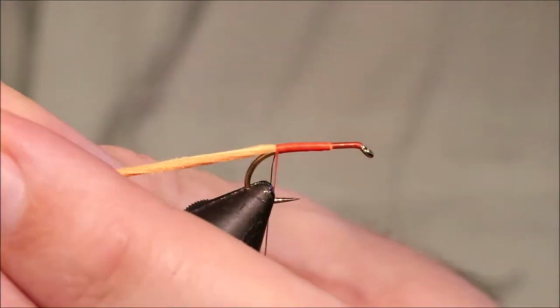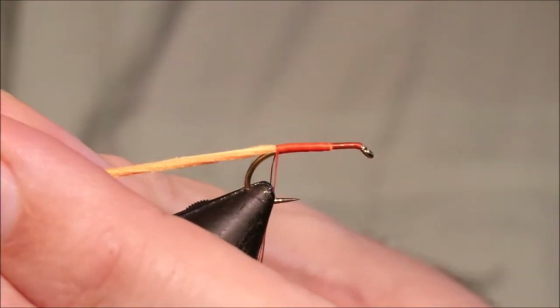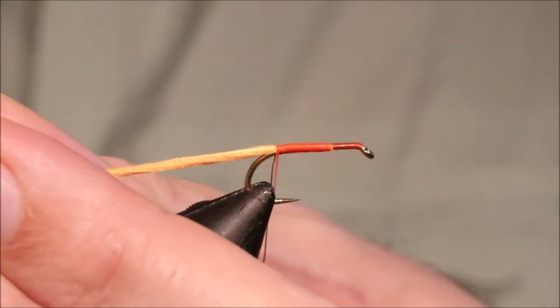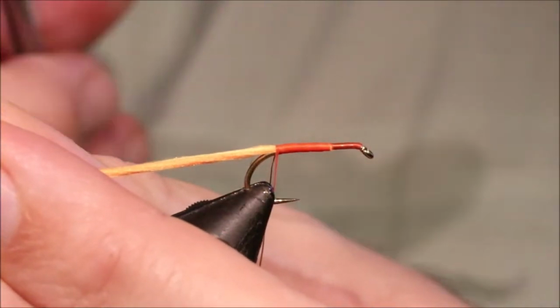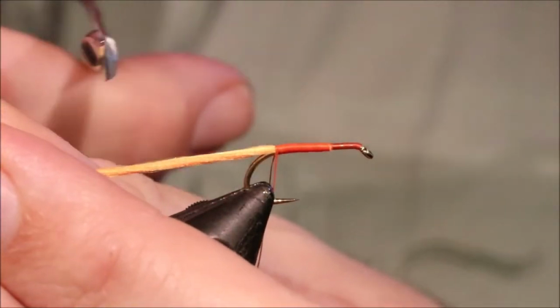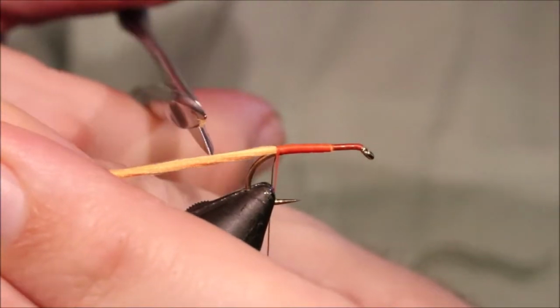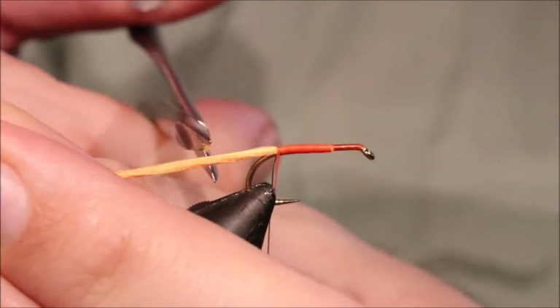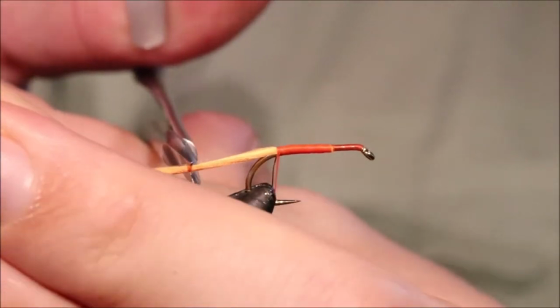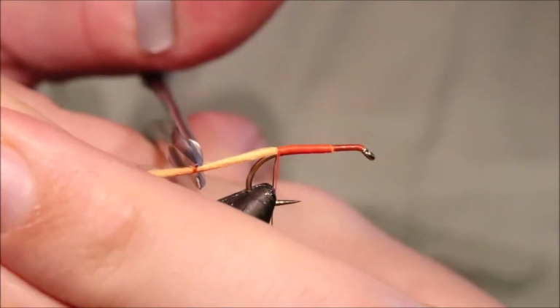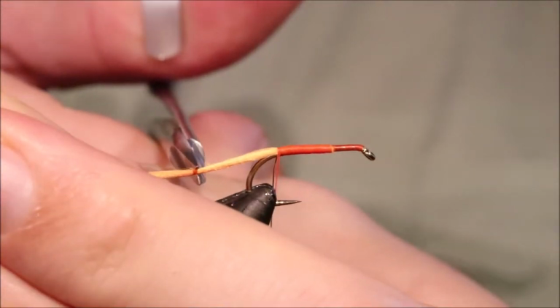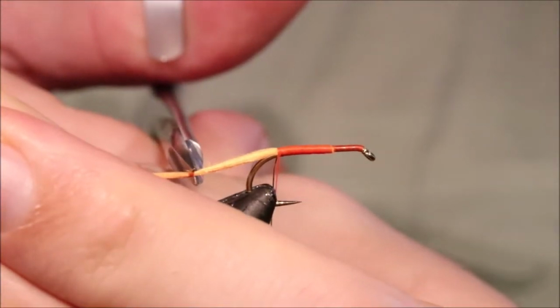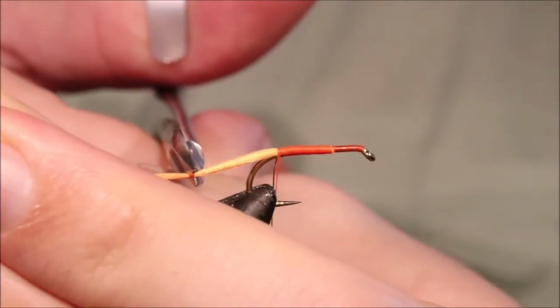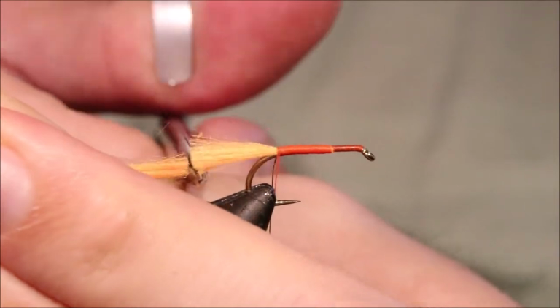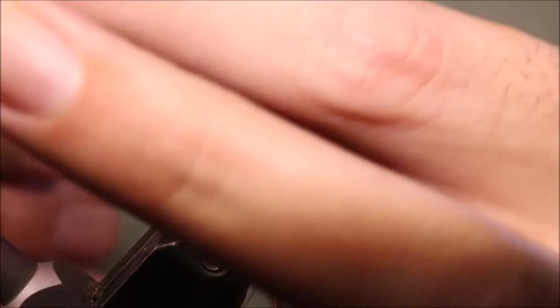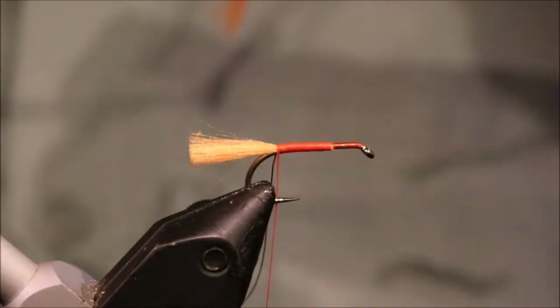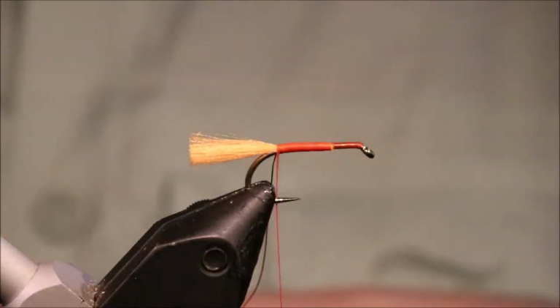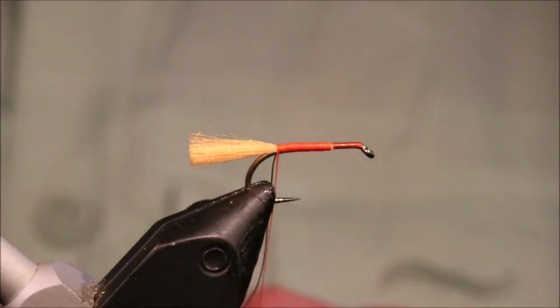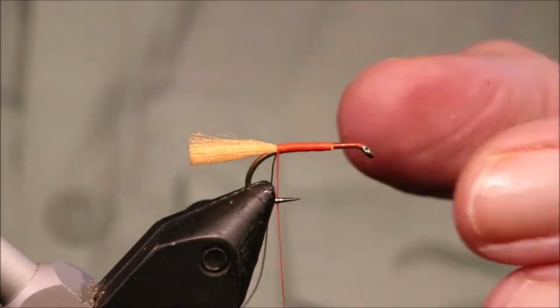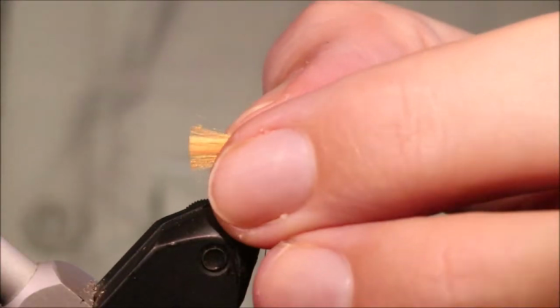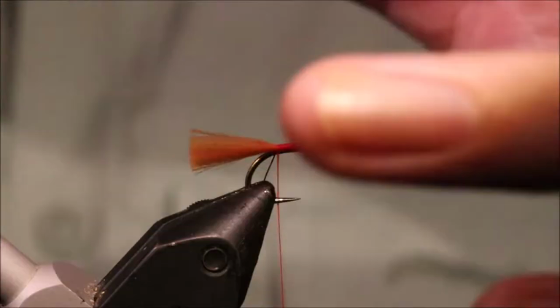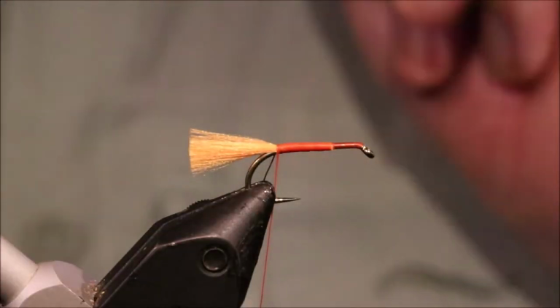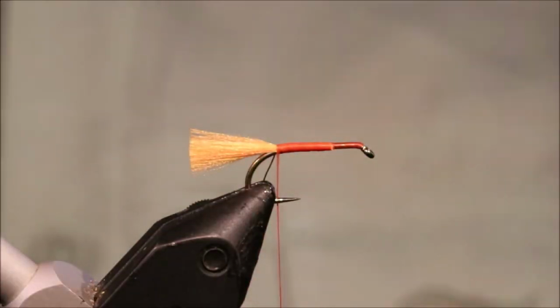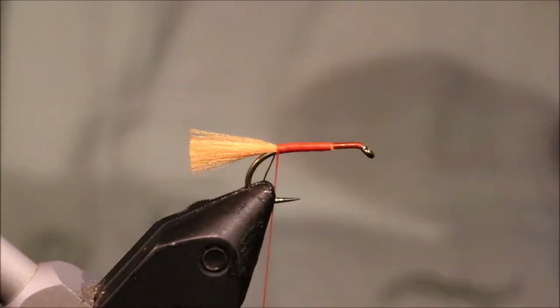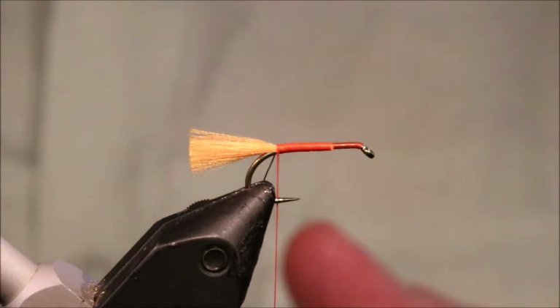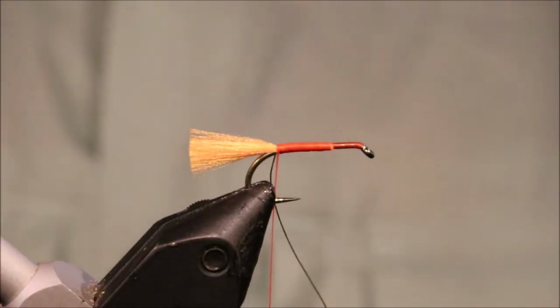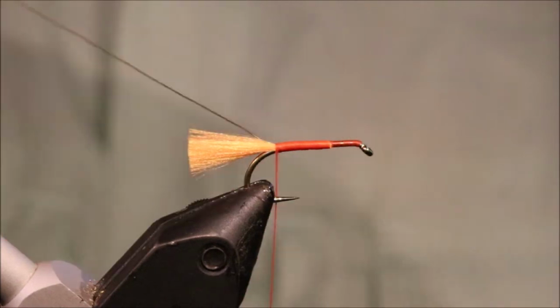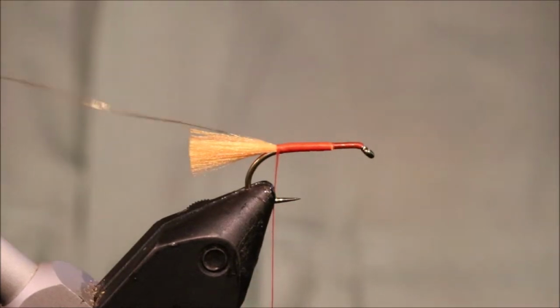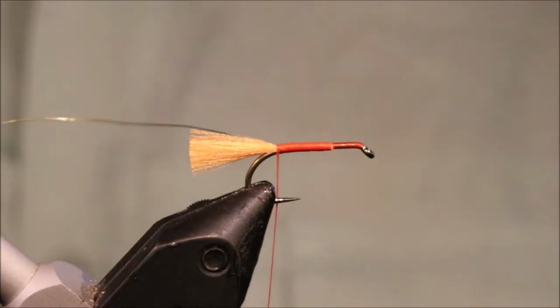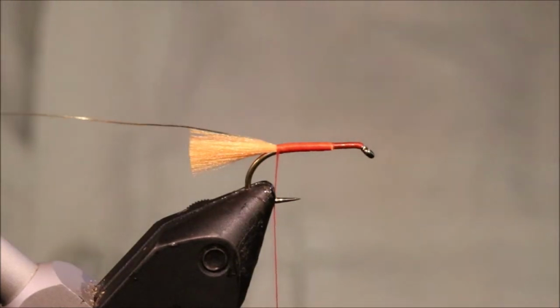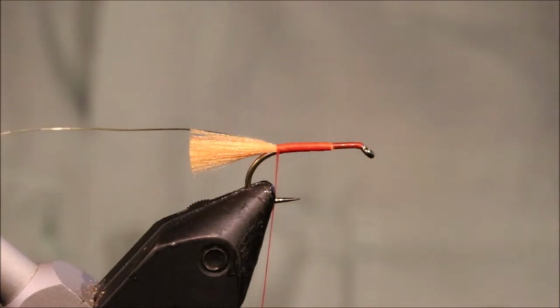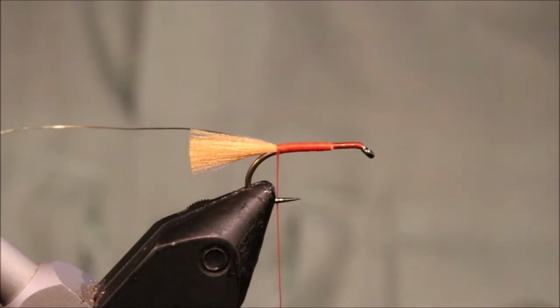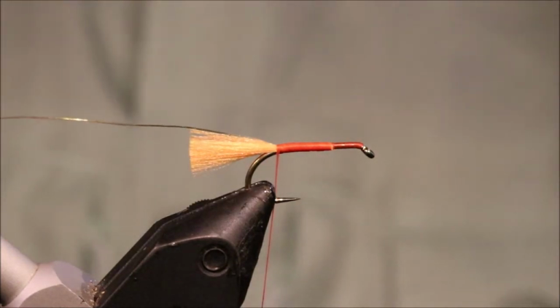Tail length is up to yourself. A body length is probably ideal. It's maybe a wee bit long but you can trim it back if you like.